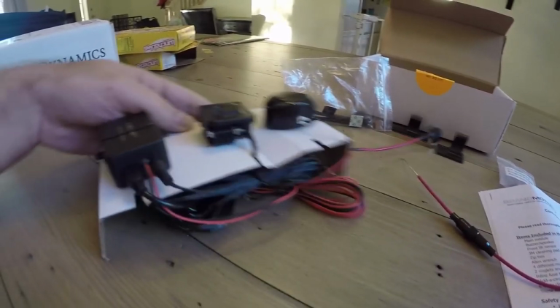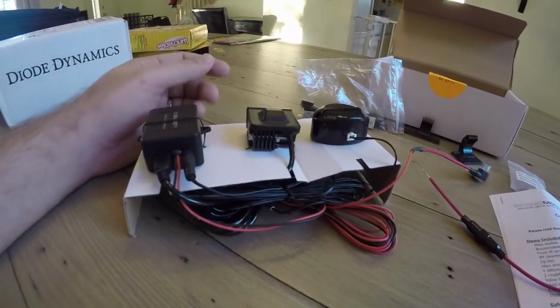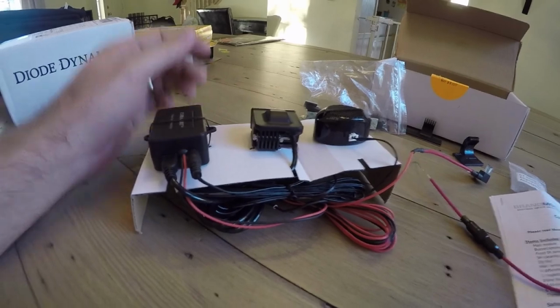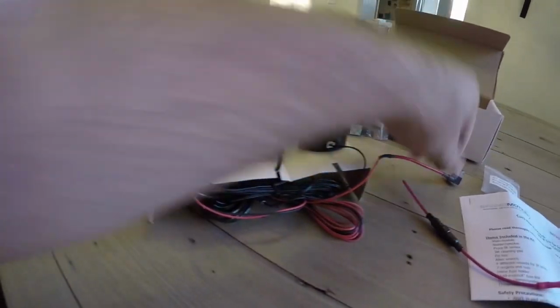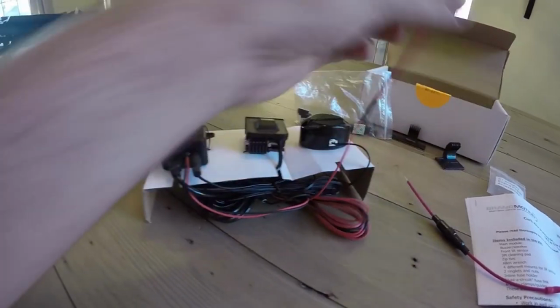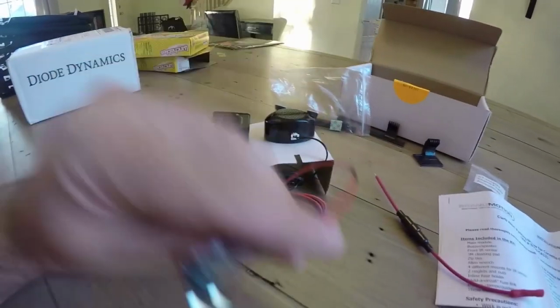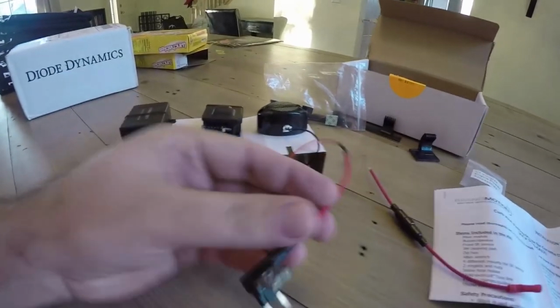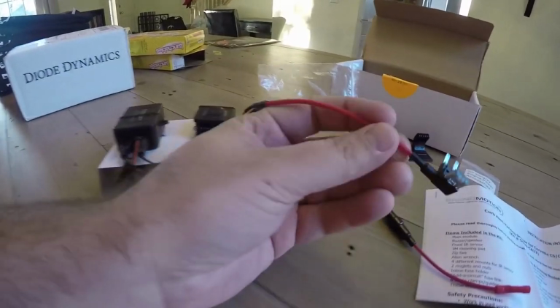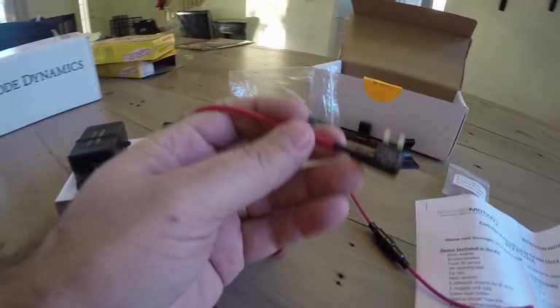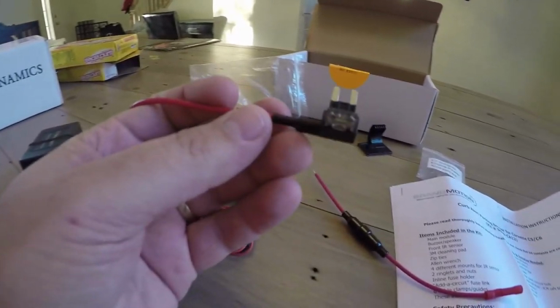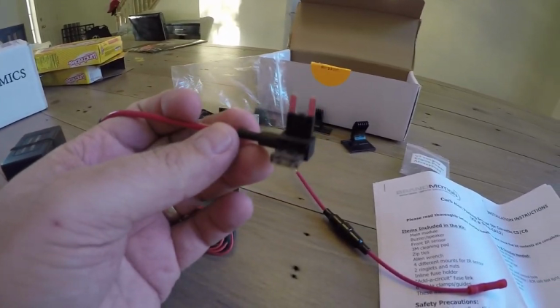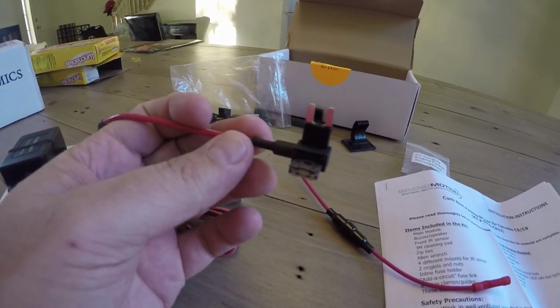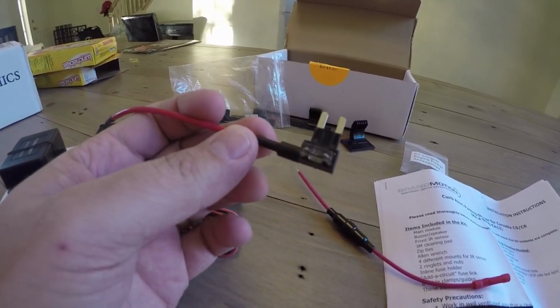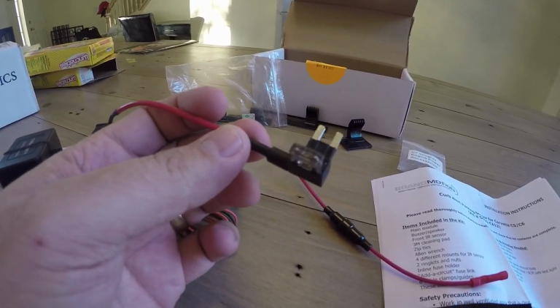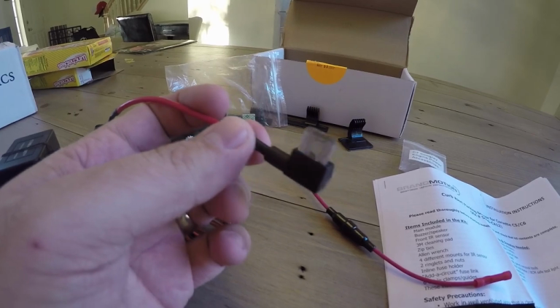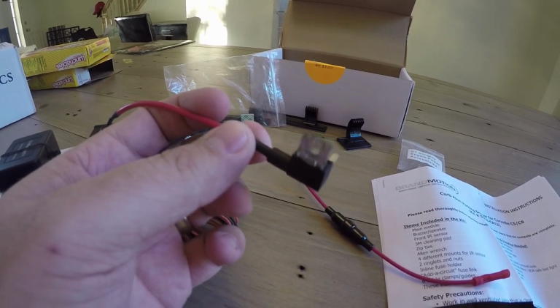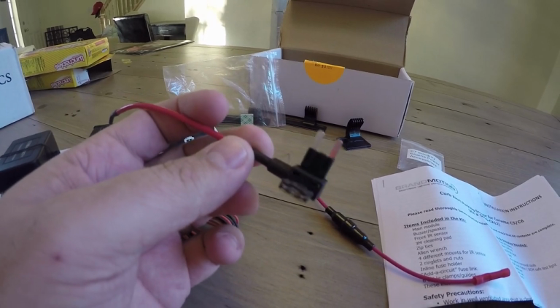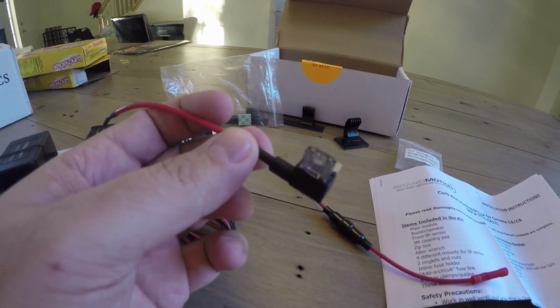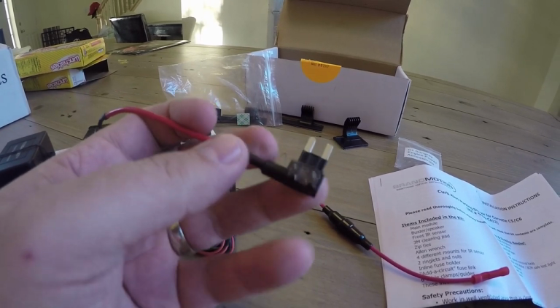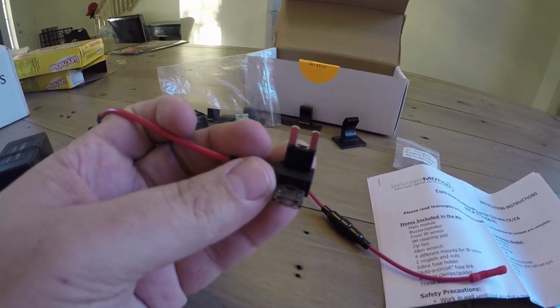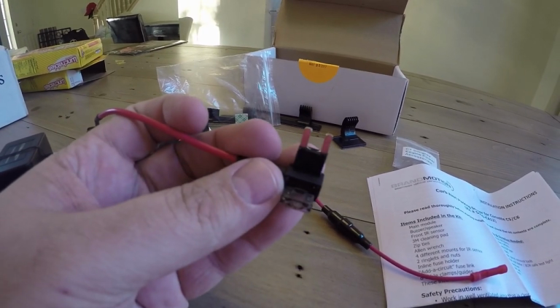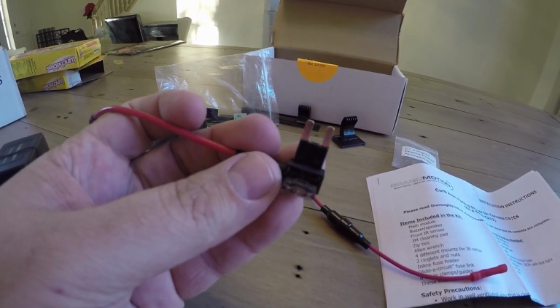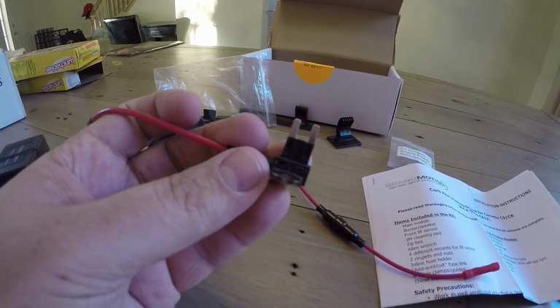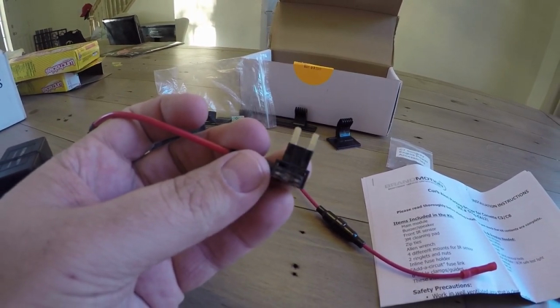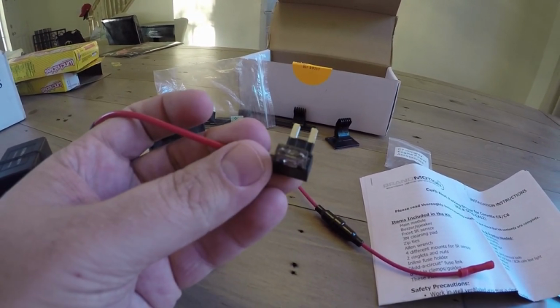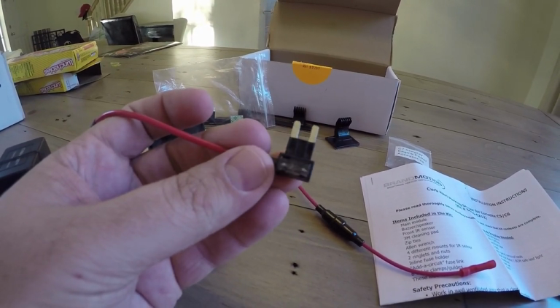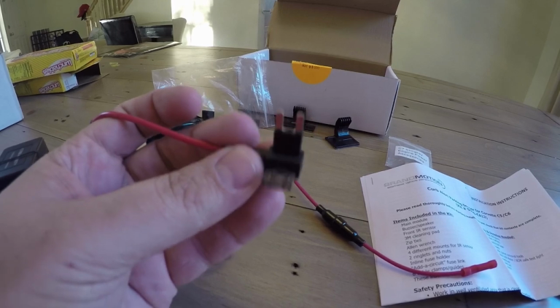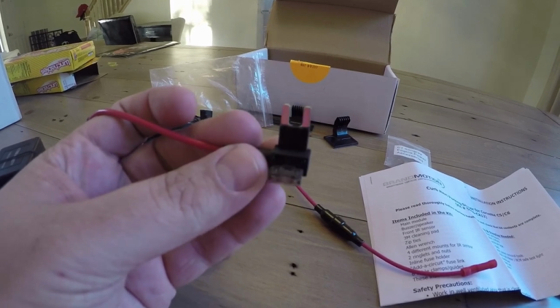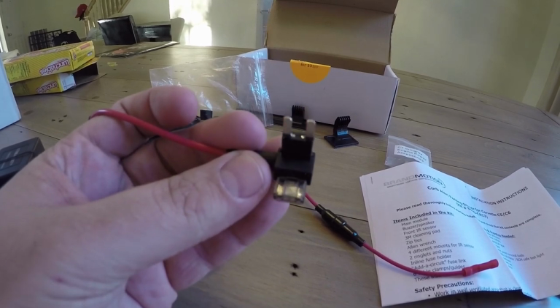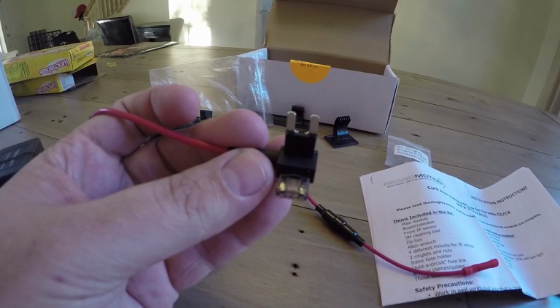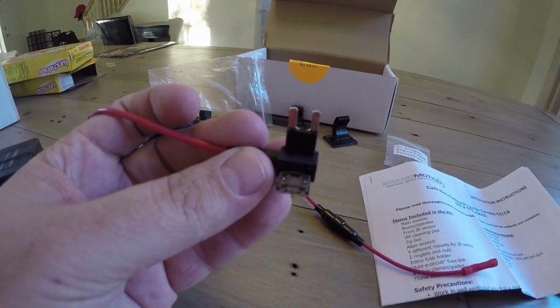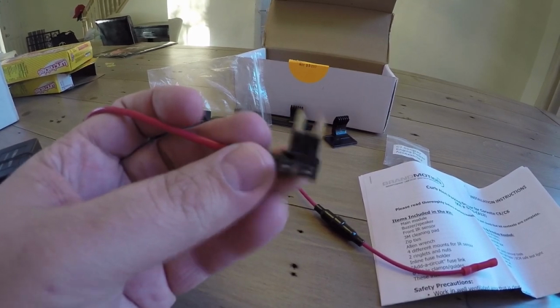The only modification I need to make is getting the micro low-profile fuse adapter, which is super easy to get — they cost about two or three bucks.